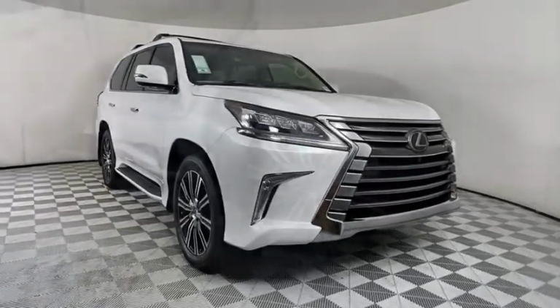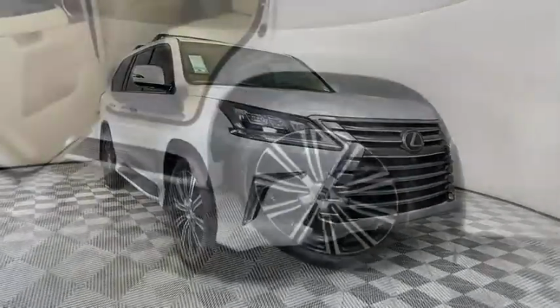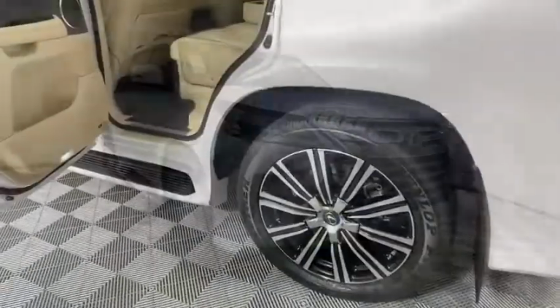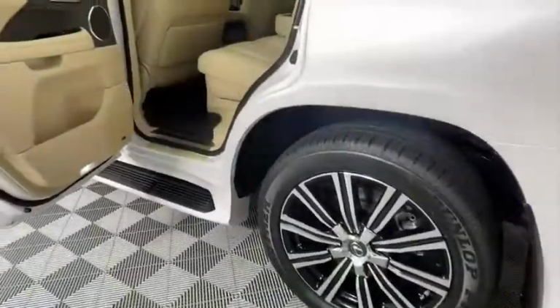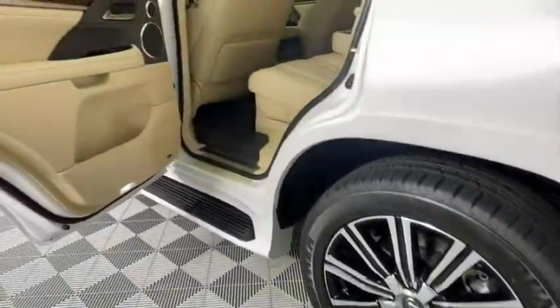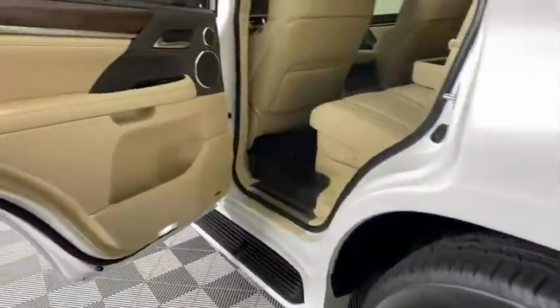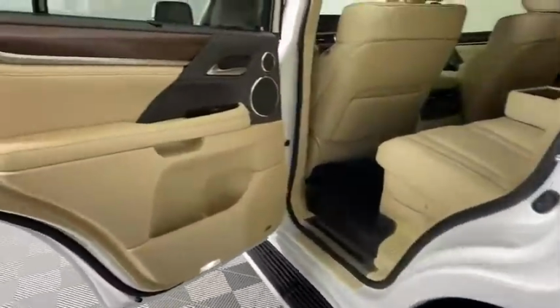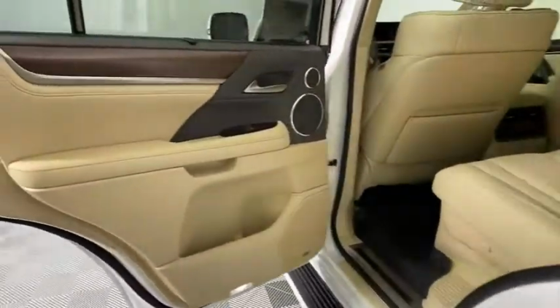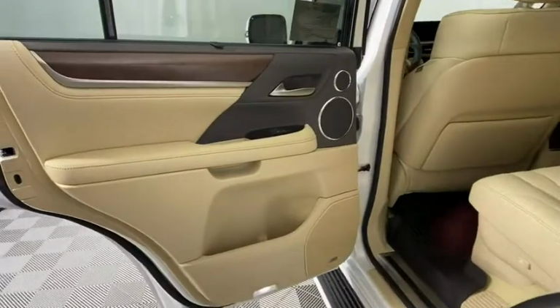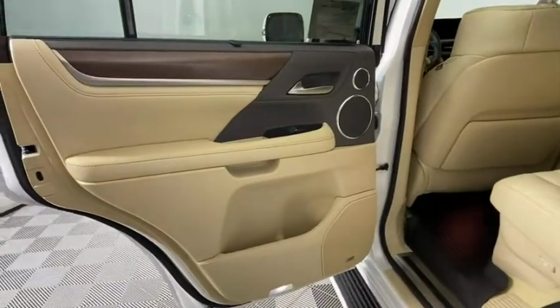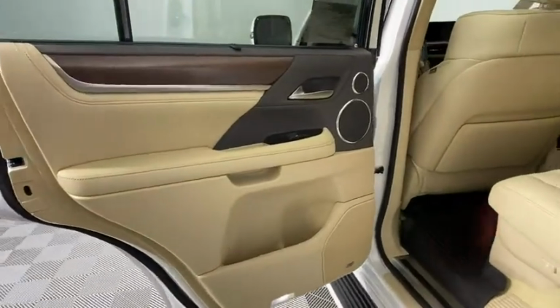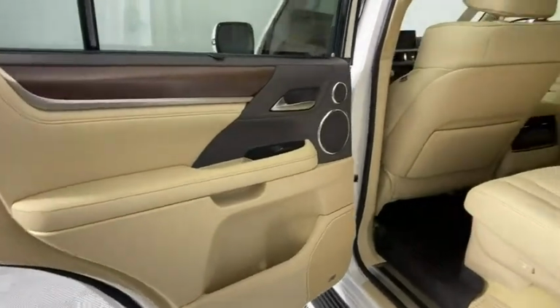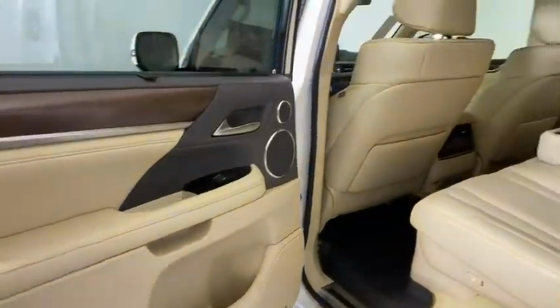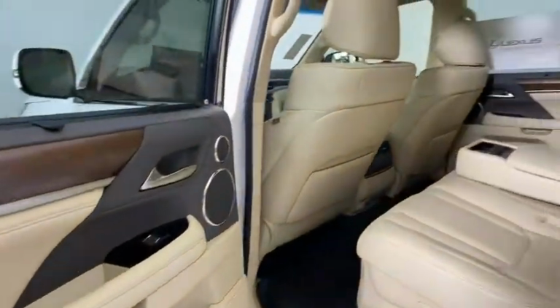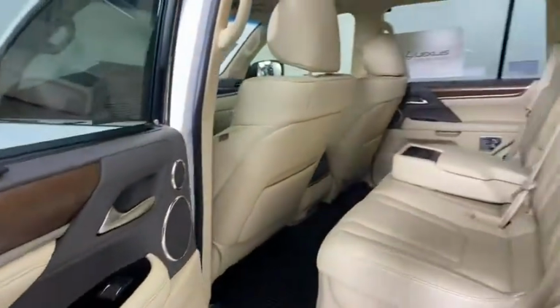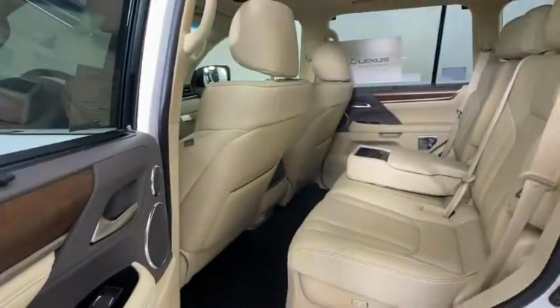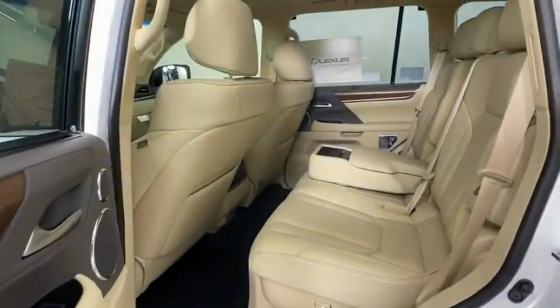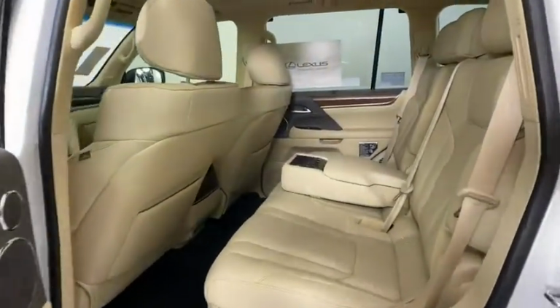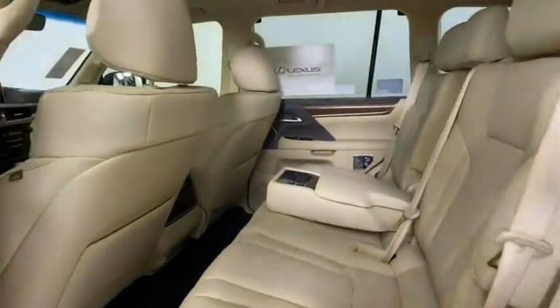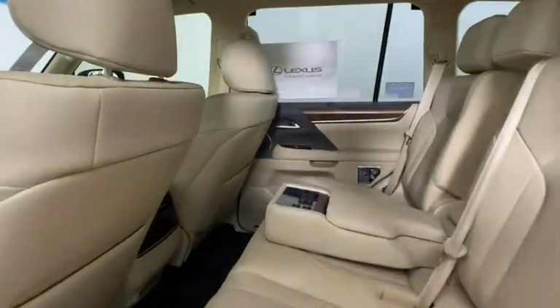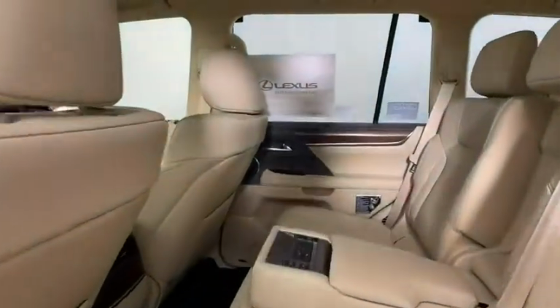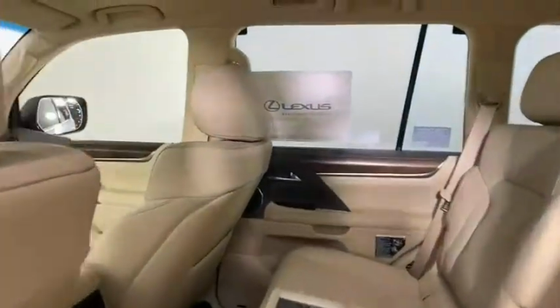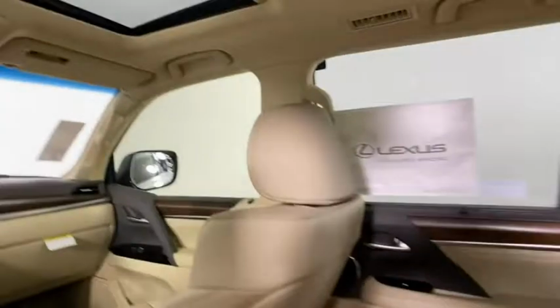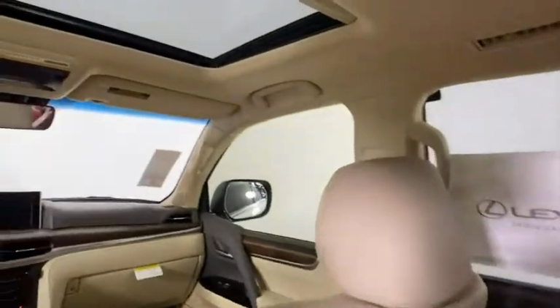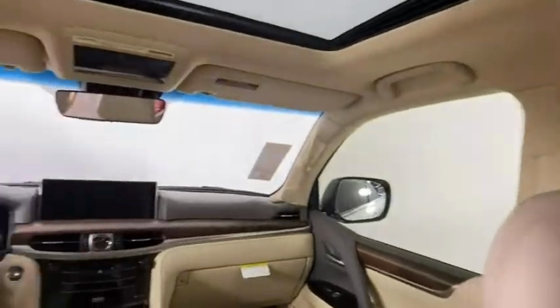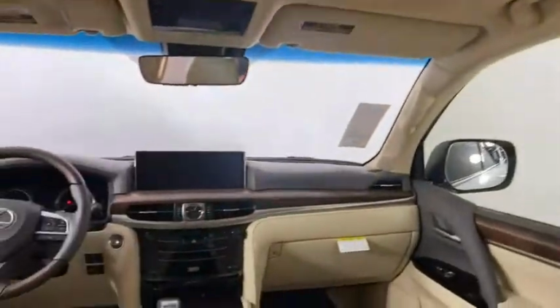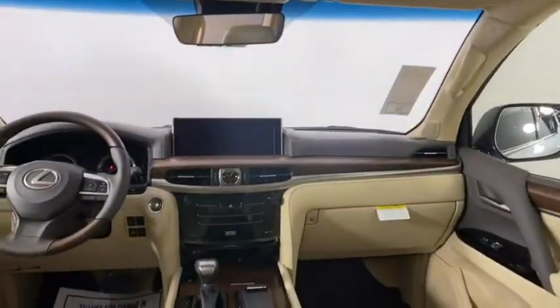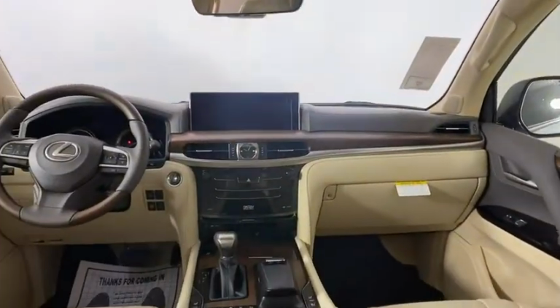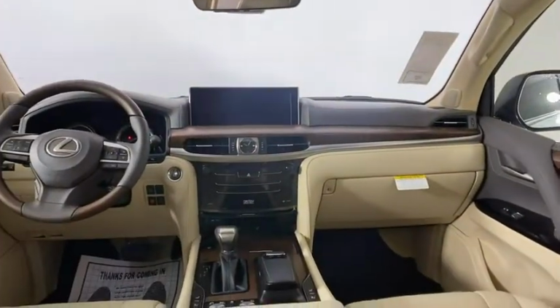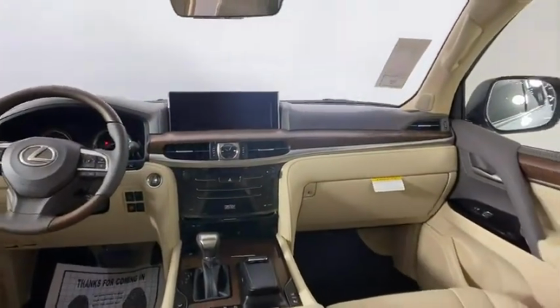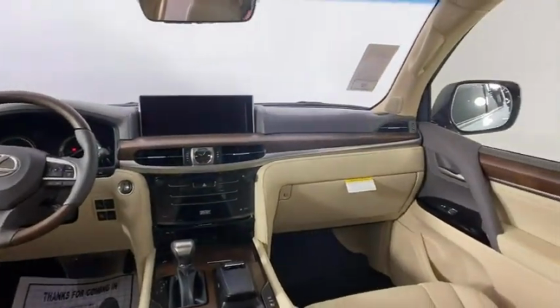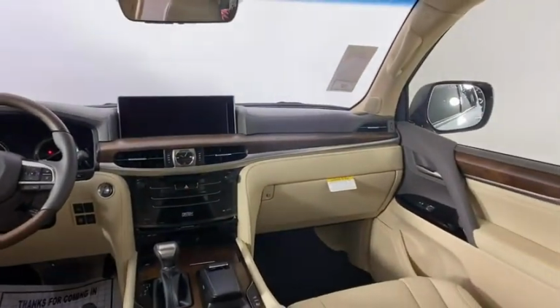Navigation system, power lift gate, LED headlights, Bluetooth, leather-wrapped steering wheel, power steering, adjustable steering wheel, four-wheel drive, cruise control, four-wheel disc brakes.